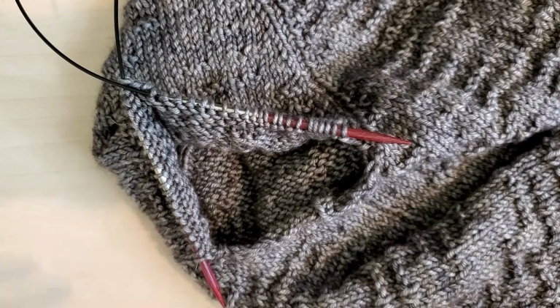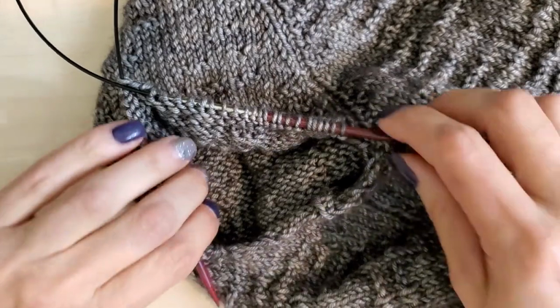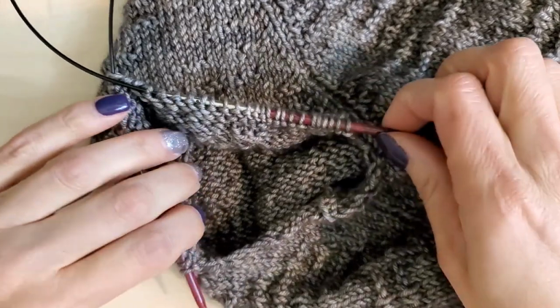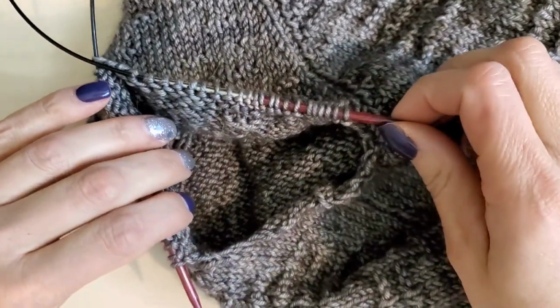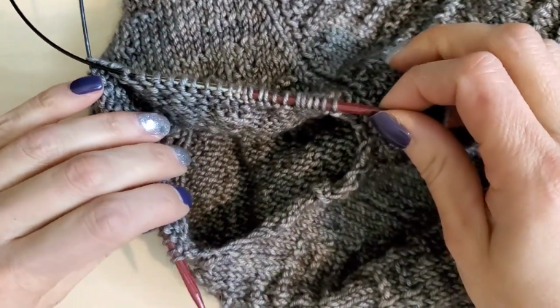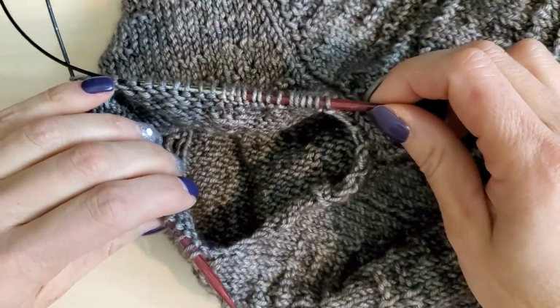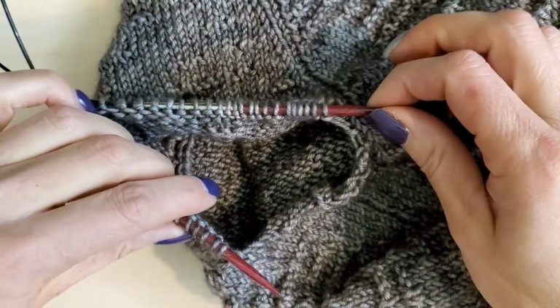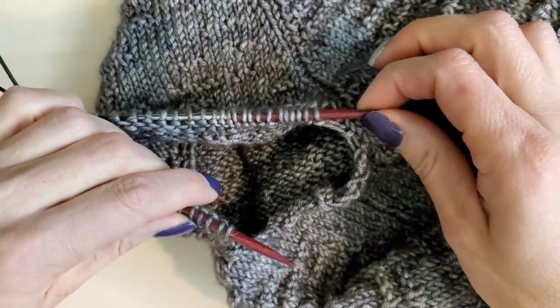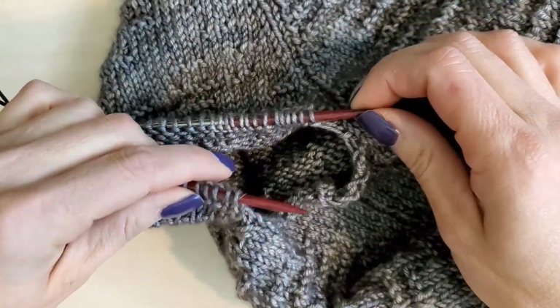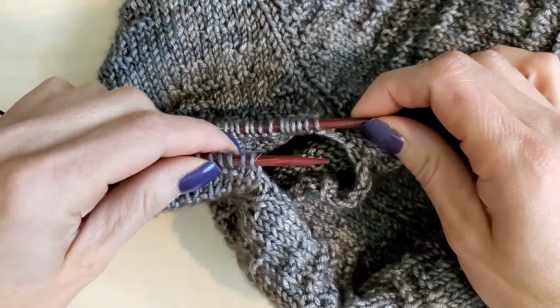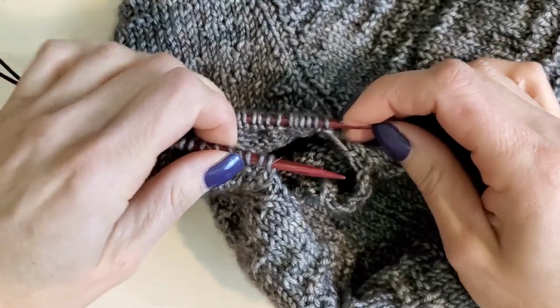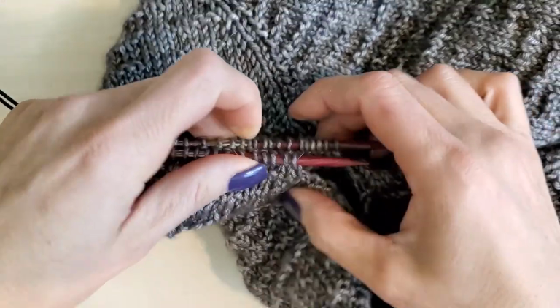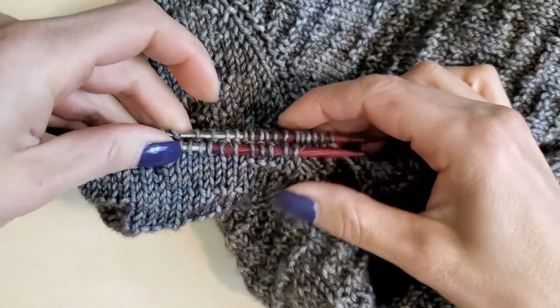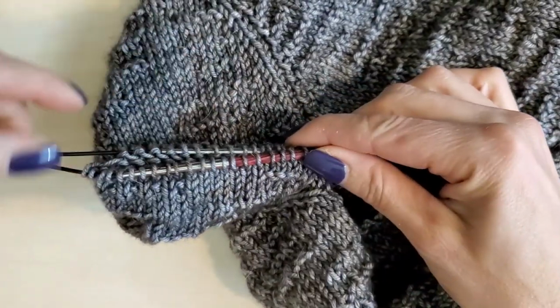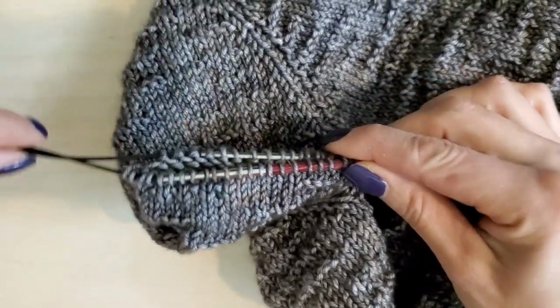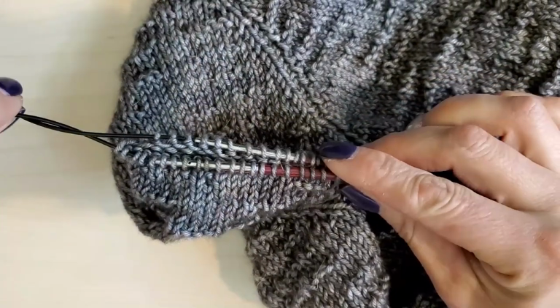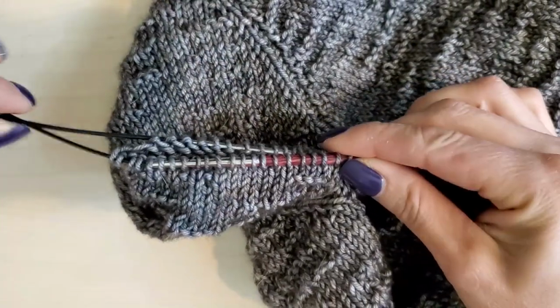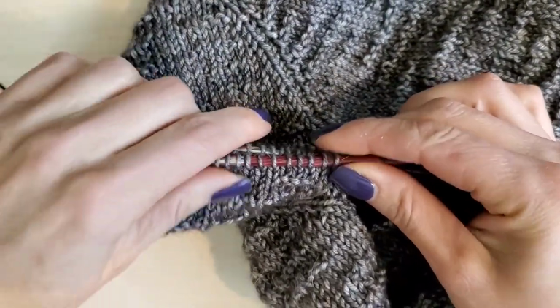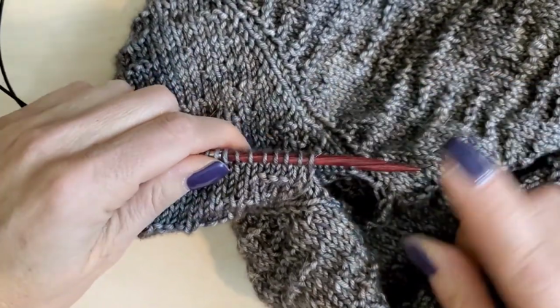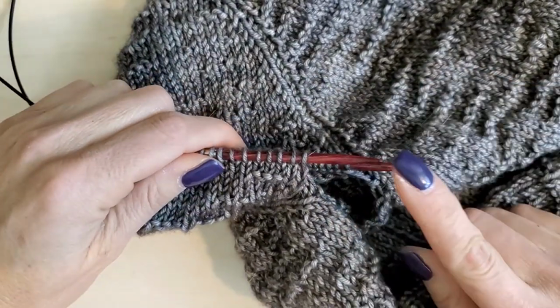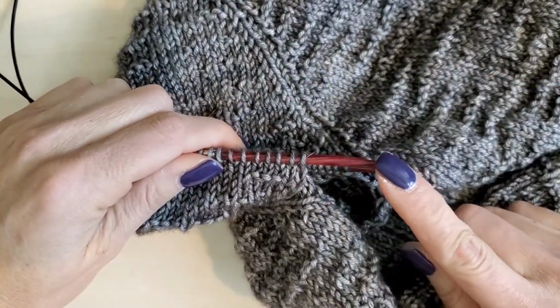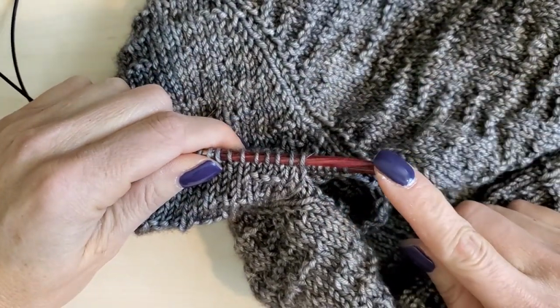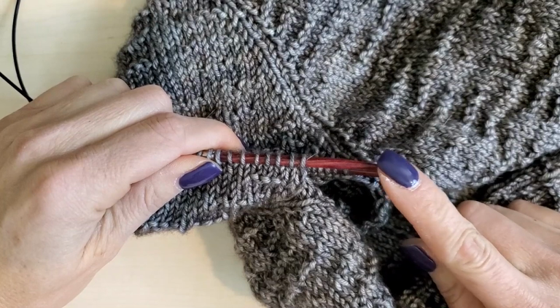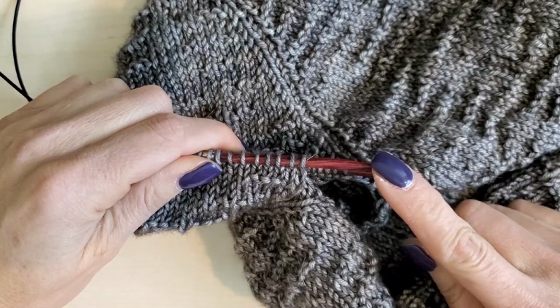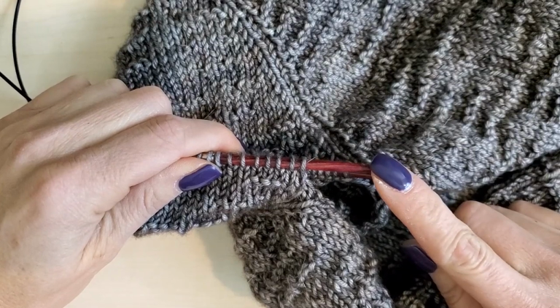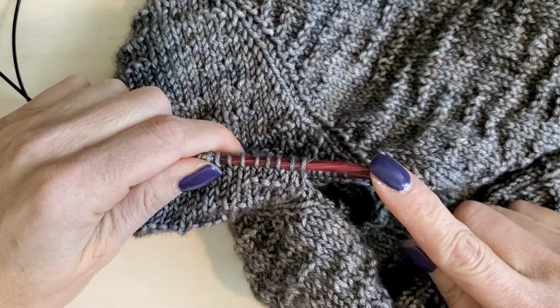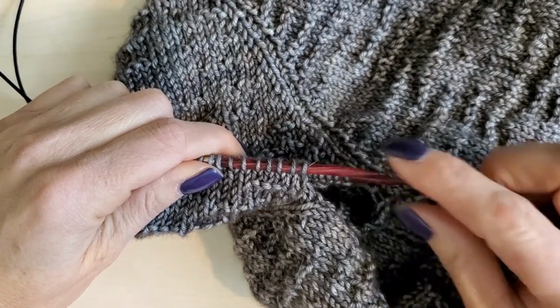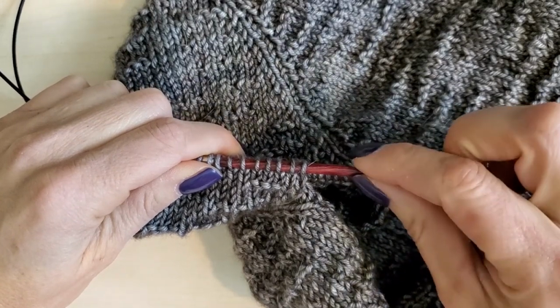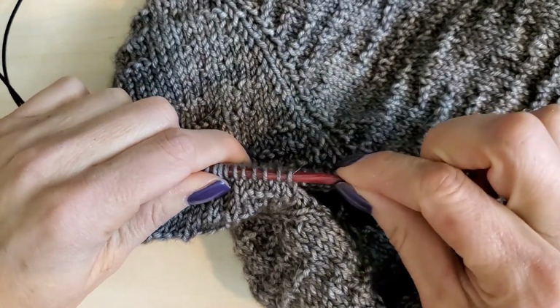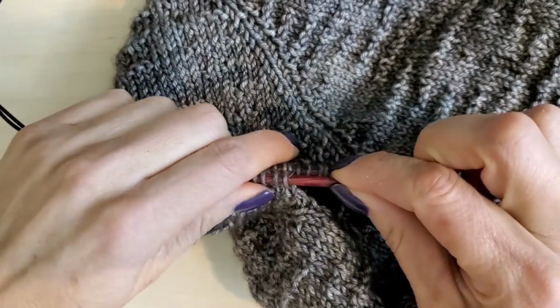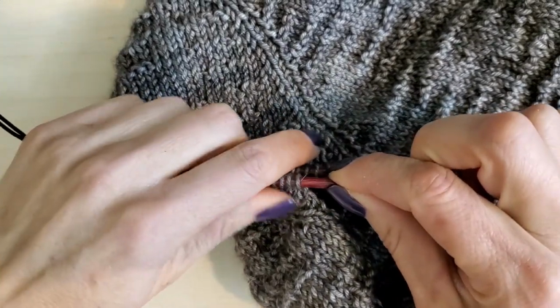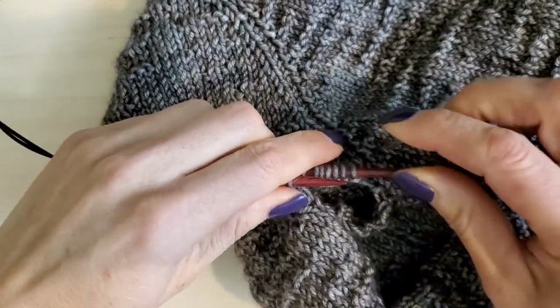You can see here I've picked up all of the sleeve stitches that I had on waste yarn earlier — they're just kind of hanging out here. I'm using magic loop, and I did remember to put my larger needle size on. I had a smaller needle size for the ribbing.